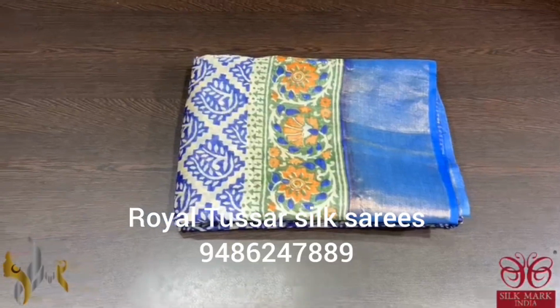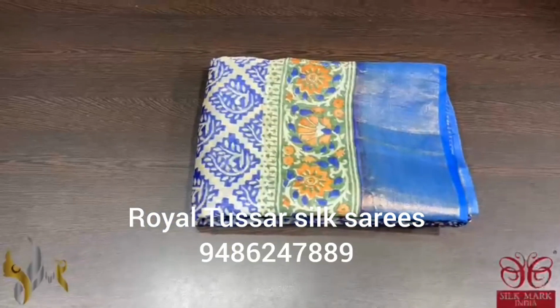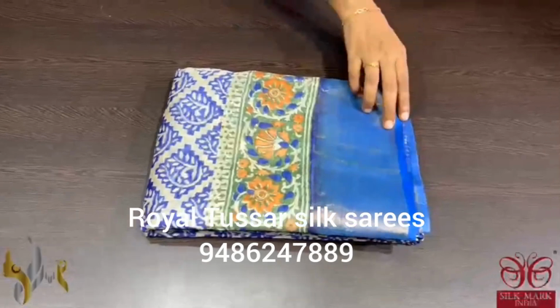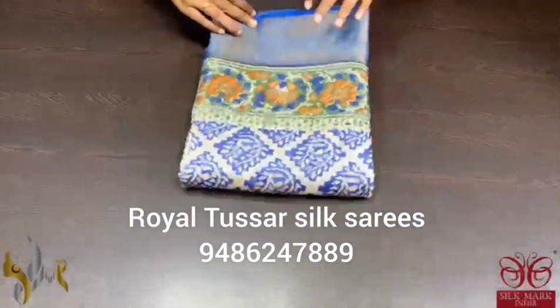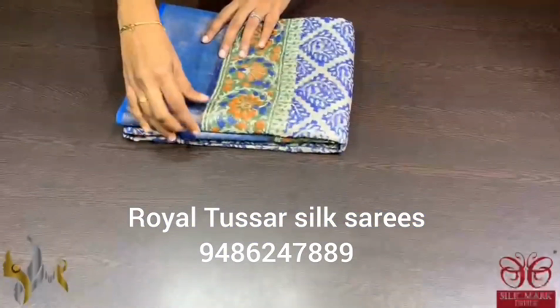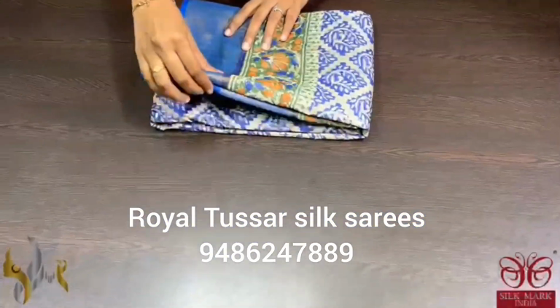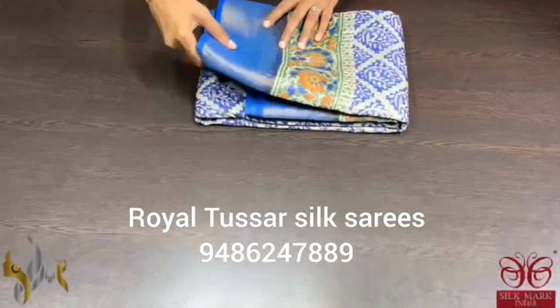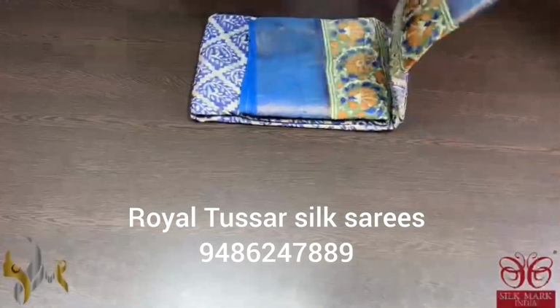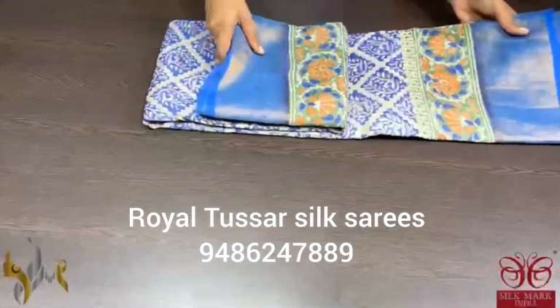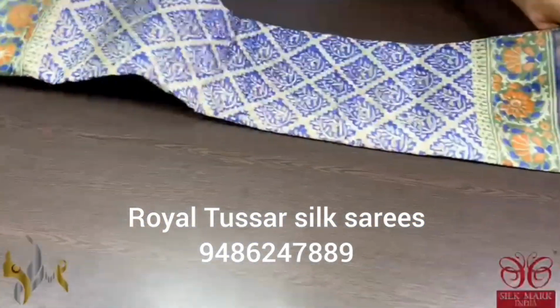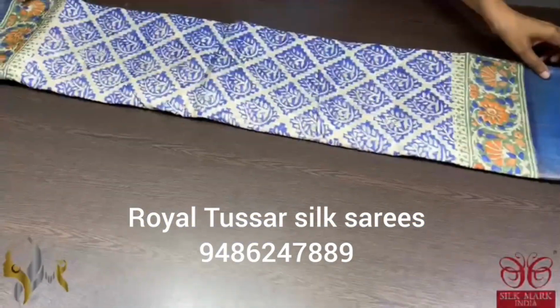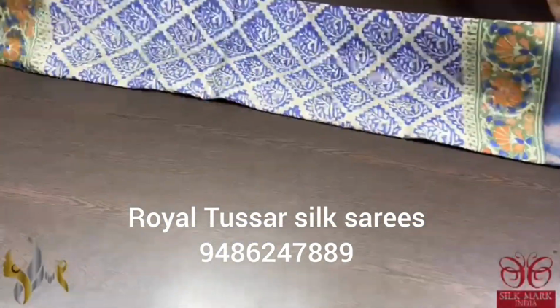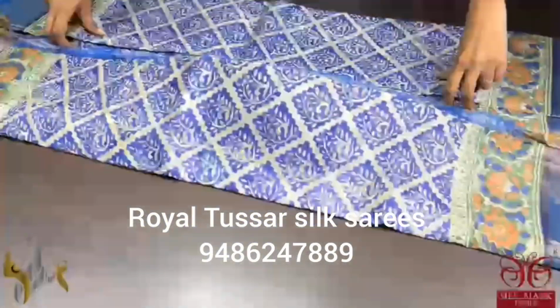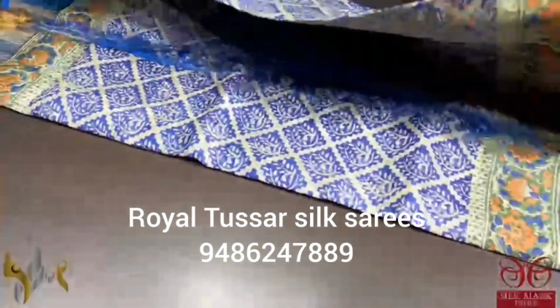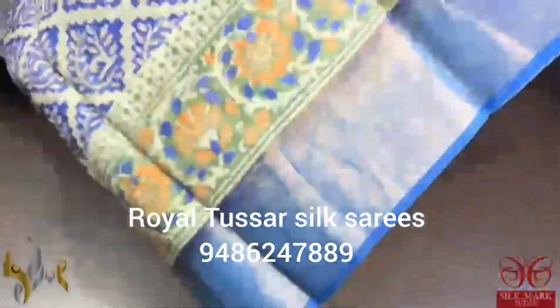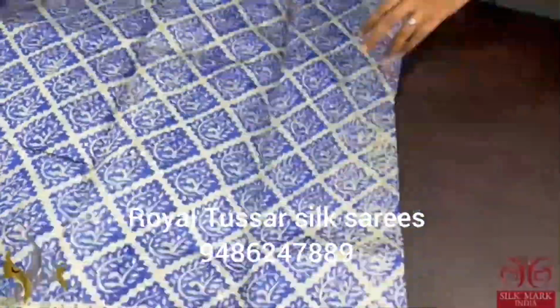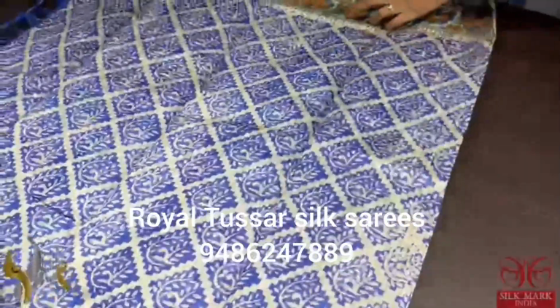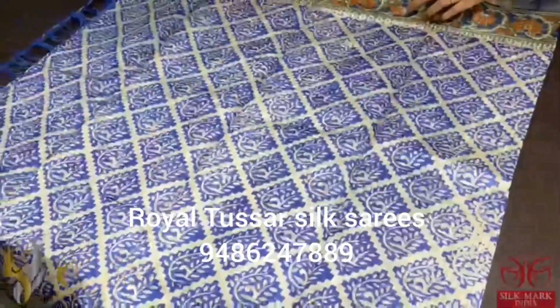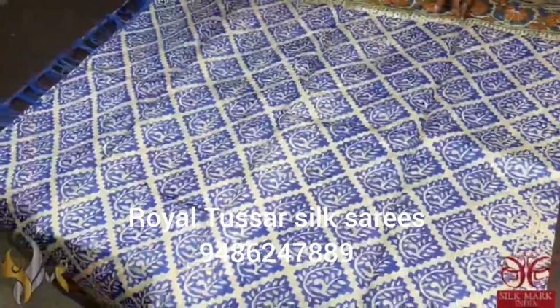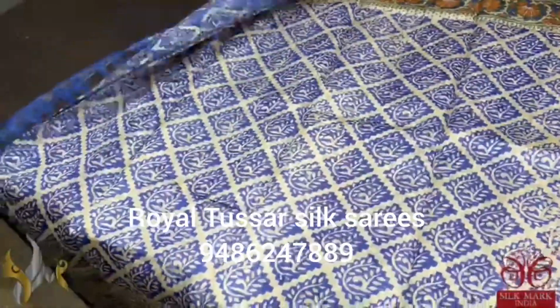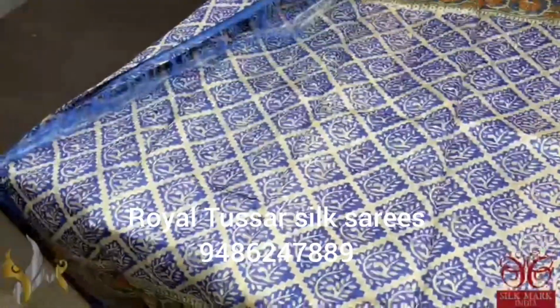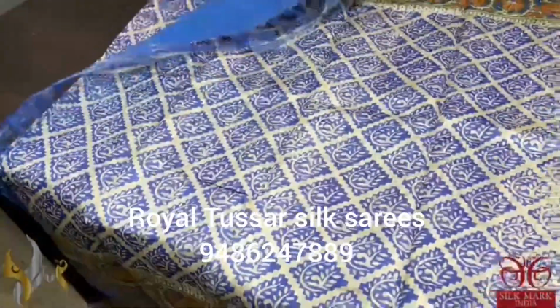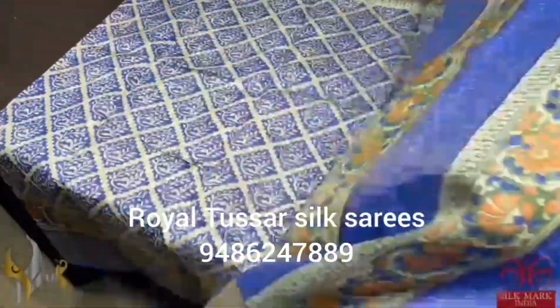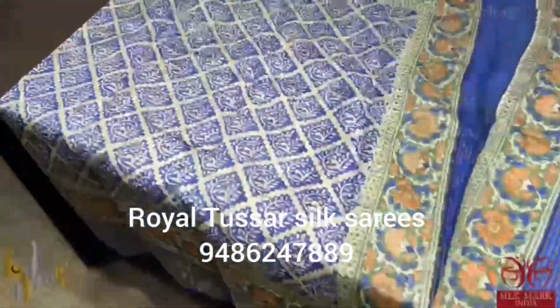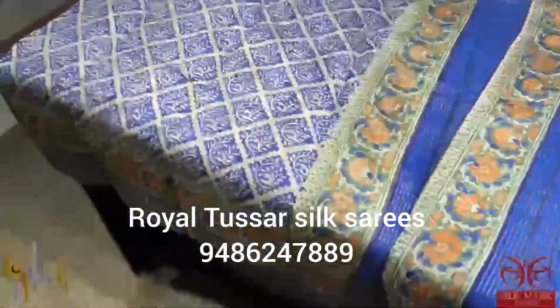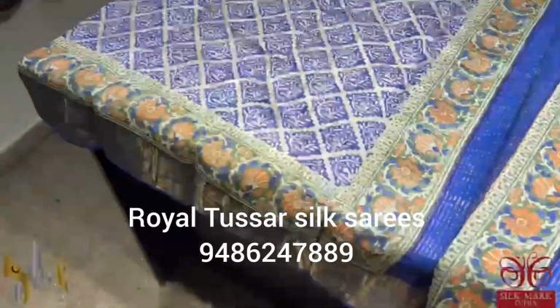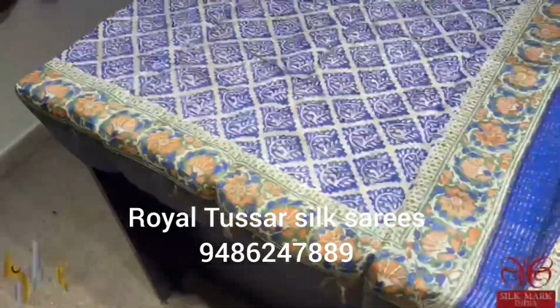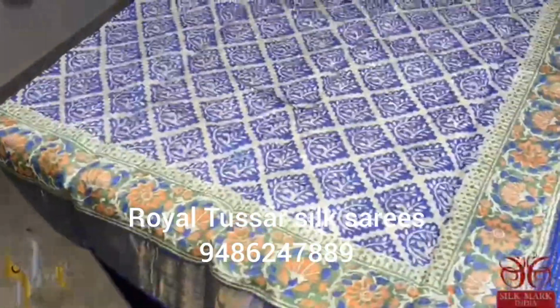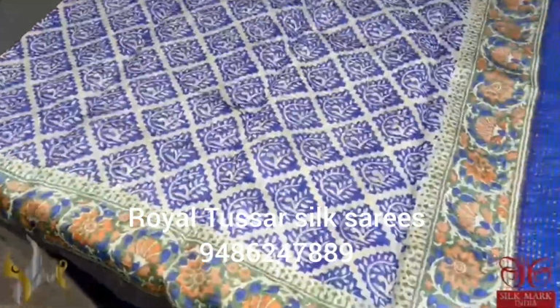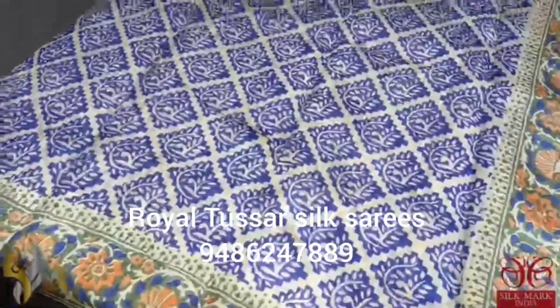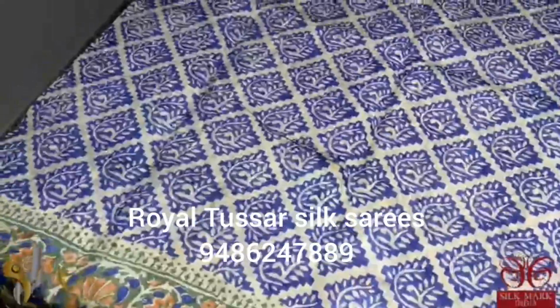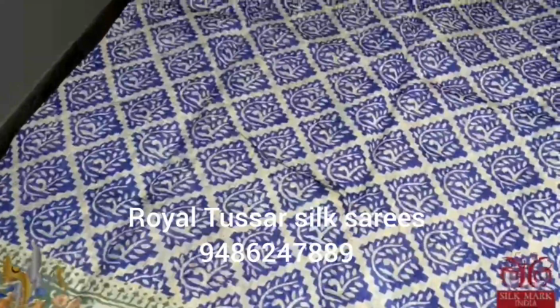Pure Tassa Silk Sari, premium quality, hand block printed. Sari borders done on a premium acid washed boiled Tassa fabric. A very beautiful all over printed design concept Sari on a half white base.